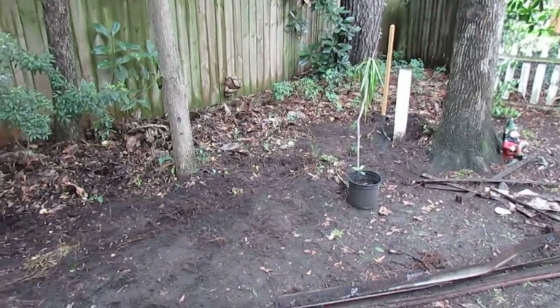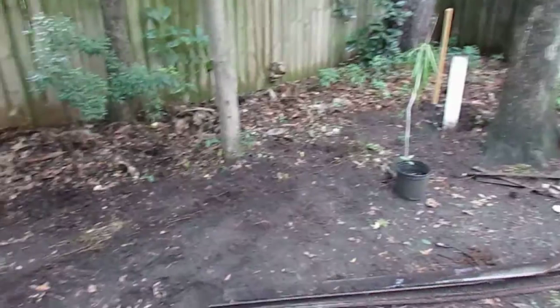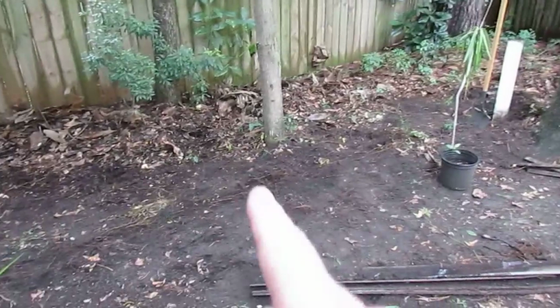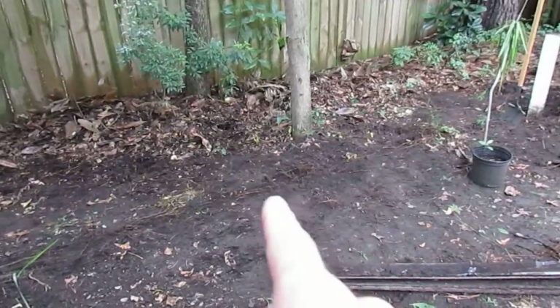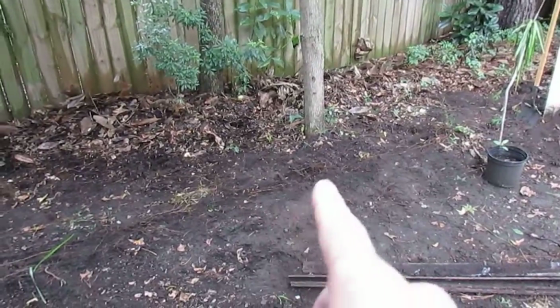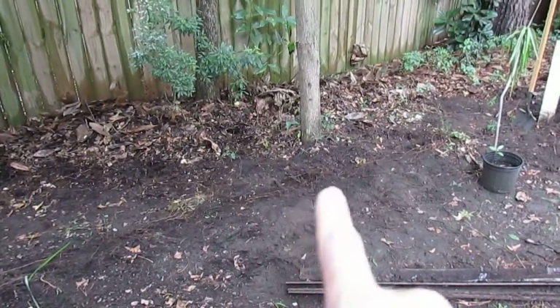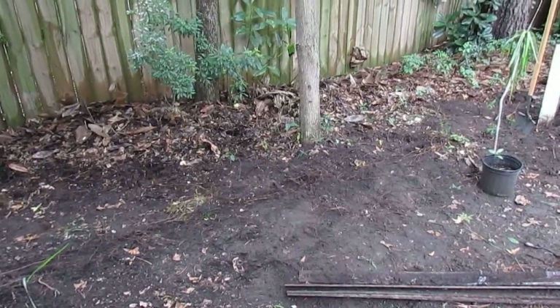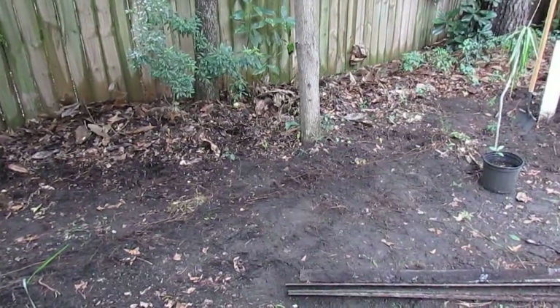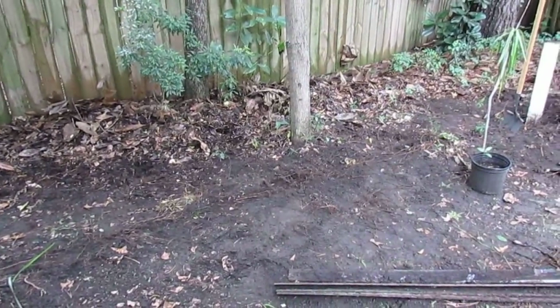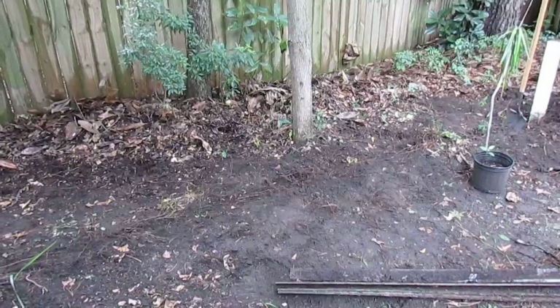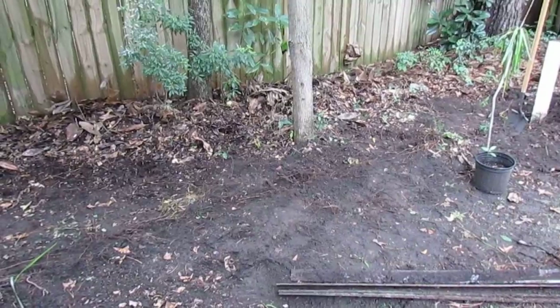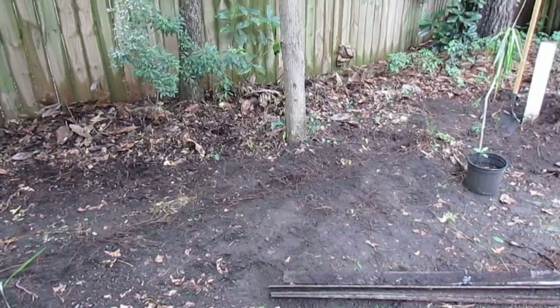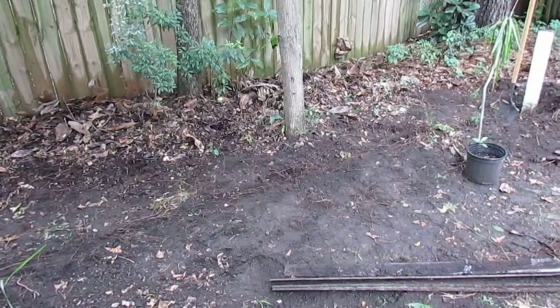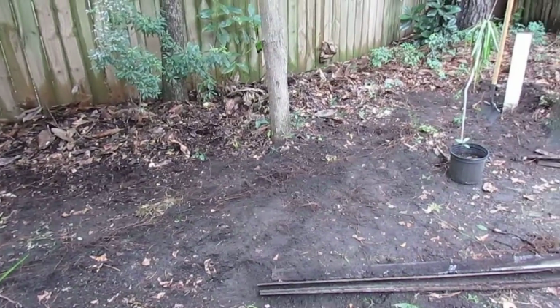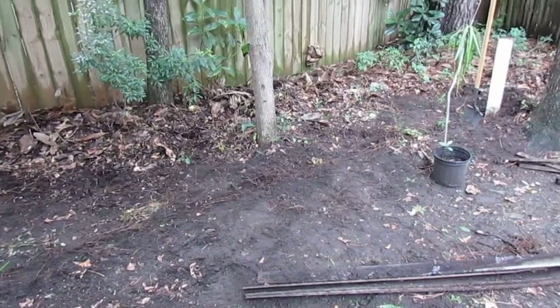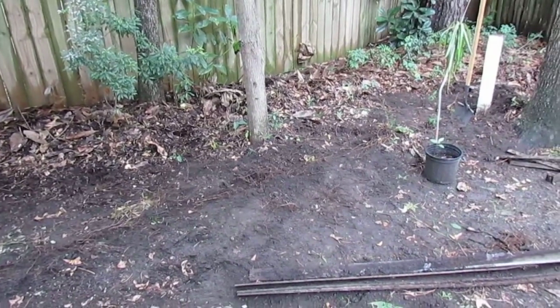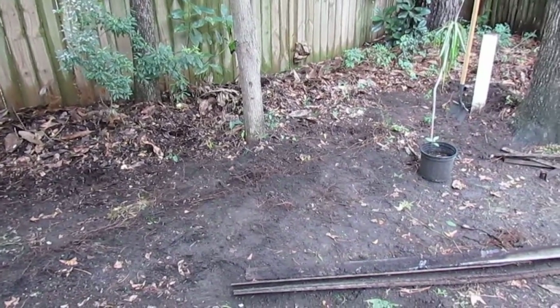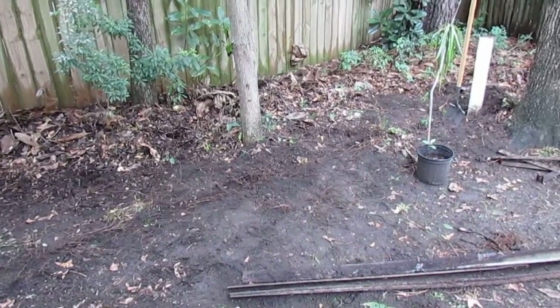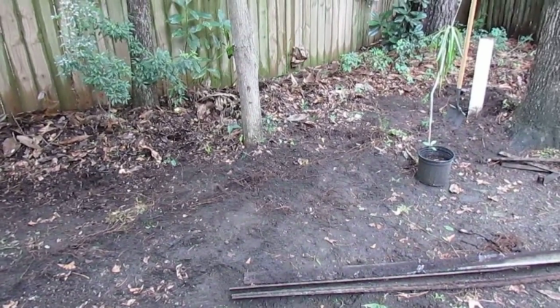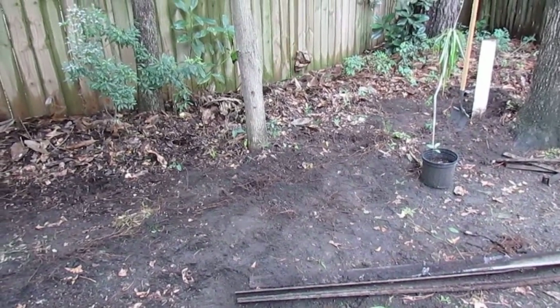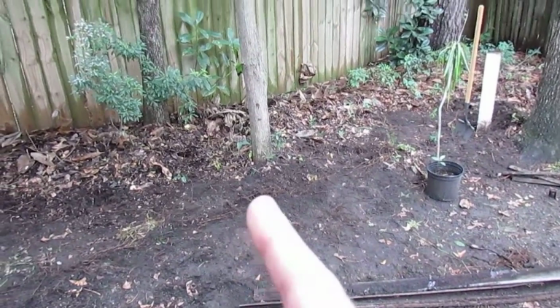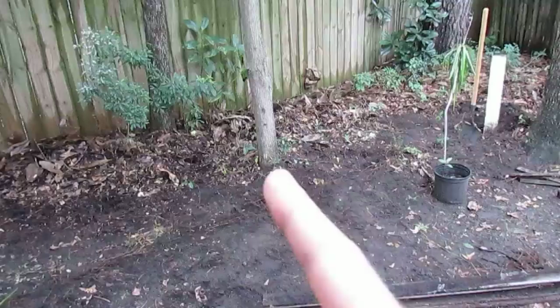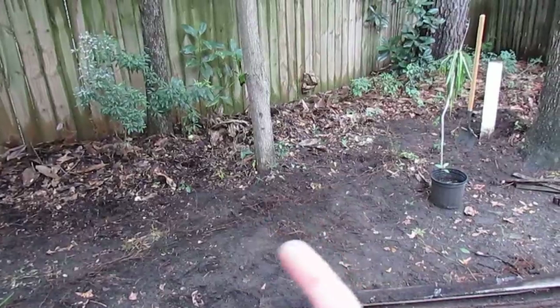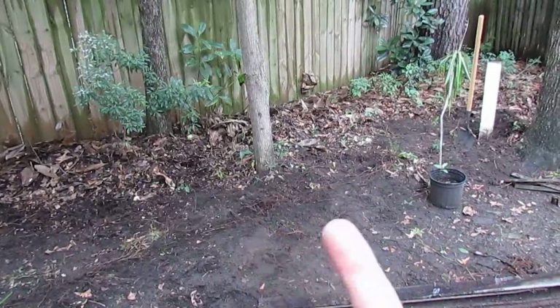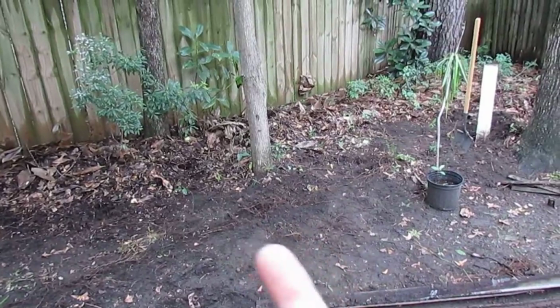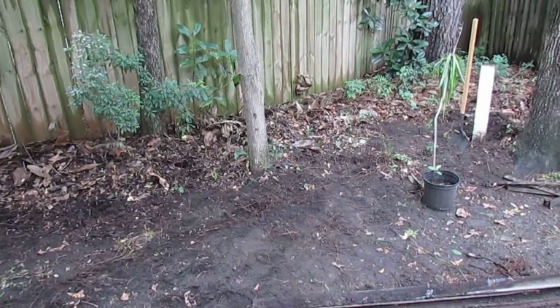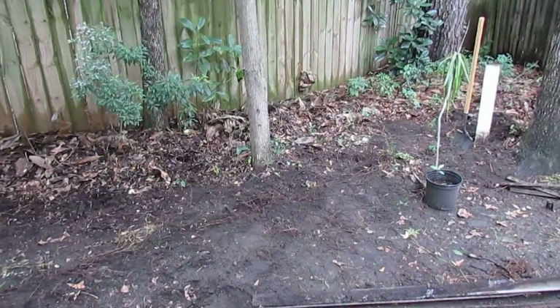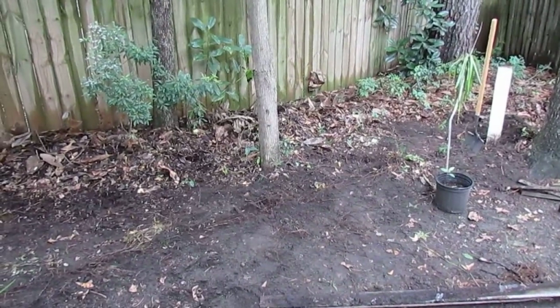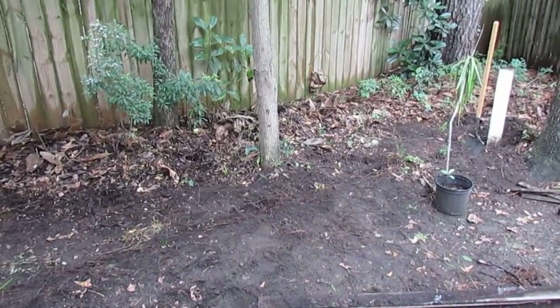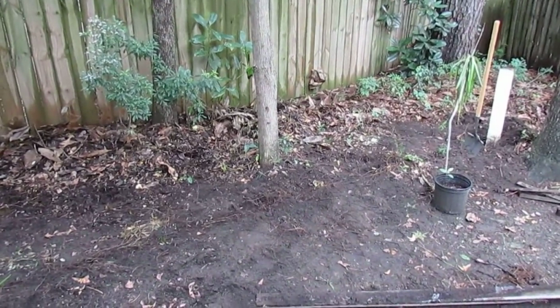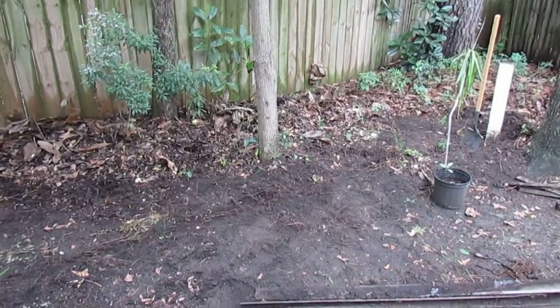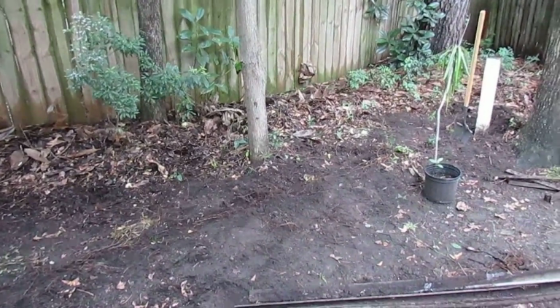The first one, which was here, I've already filled in the hole — which was massive because of the concrete that was around it and the roots of this tree wrapped around the bottom of the post. That was a lot of work.